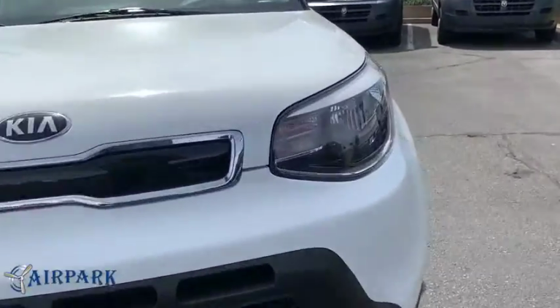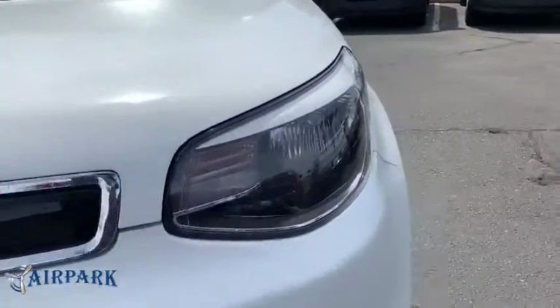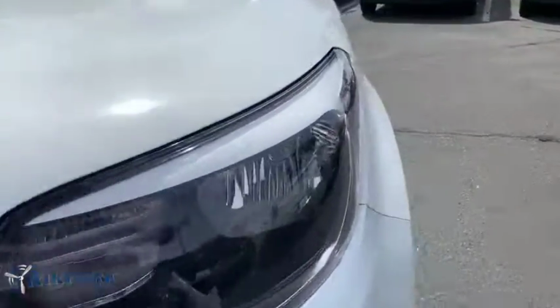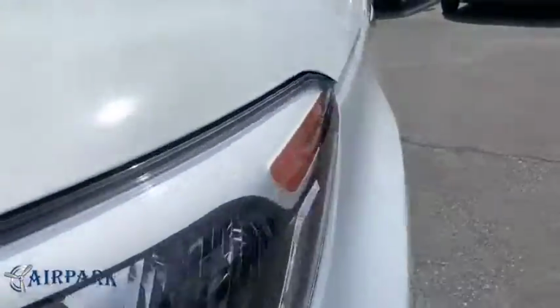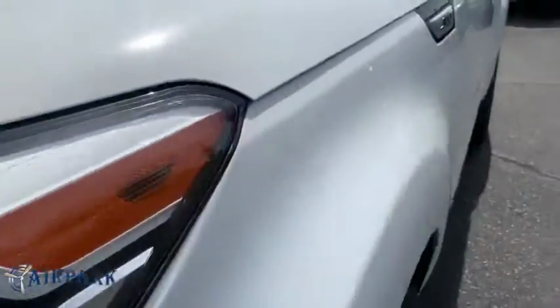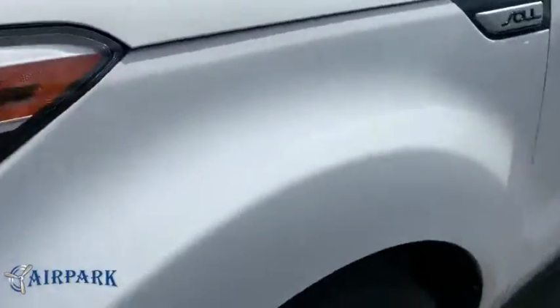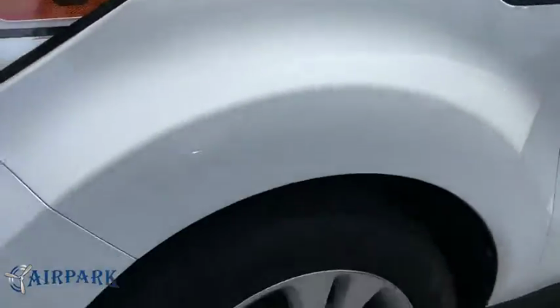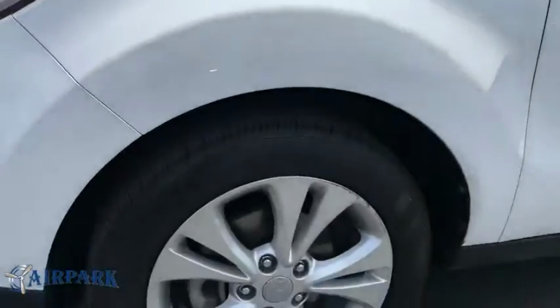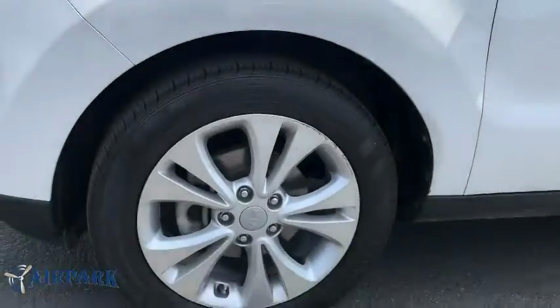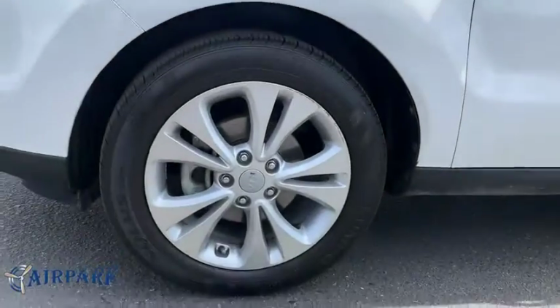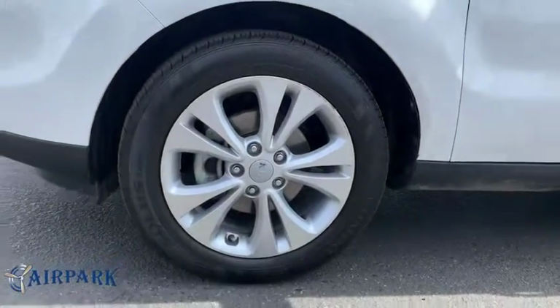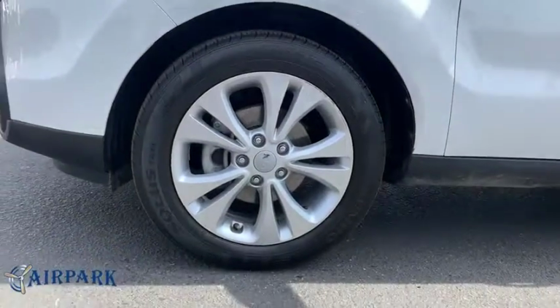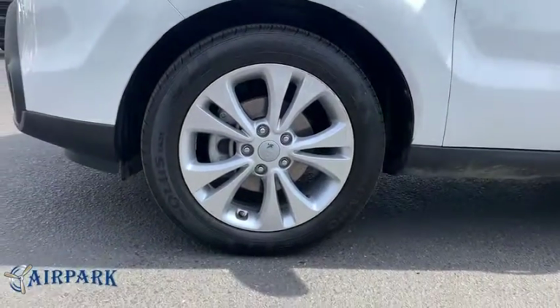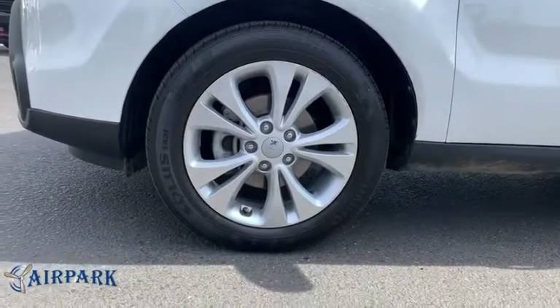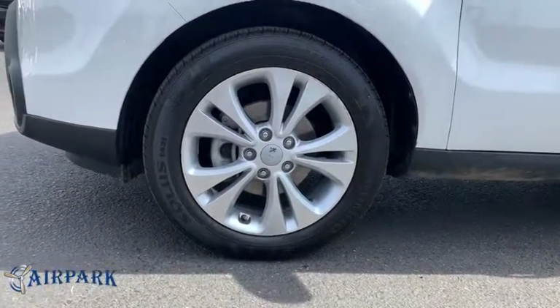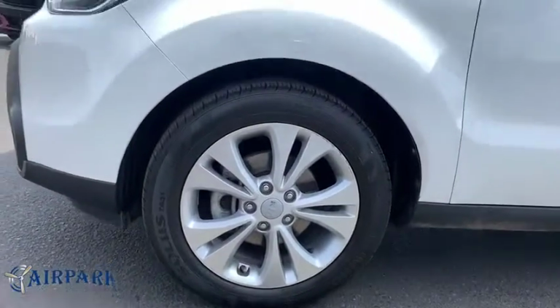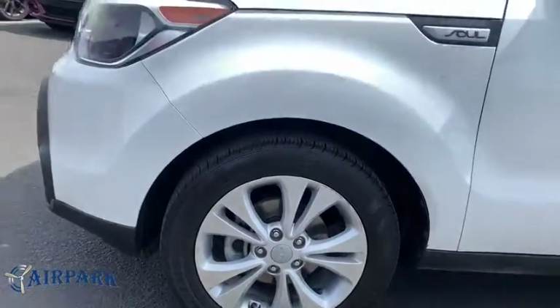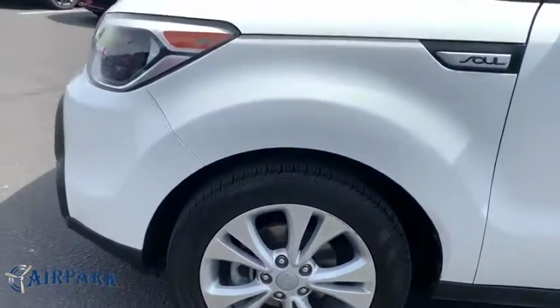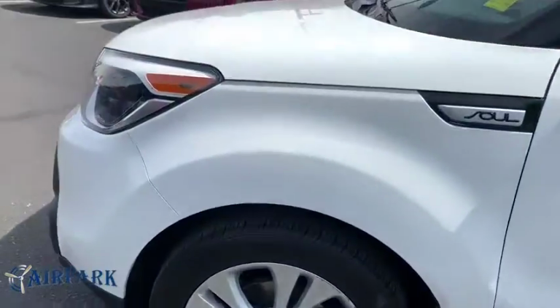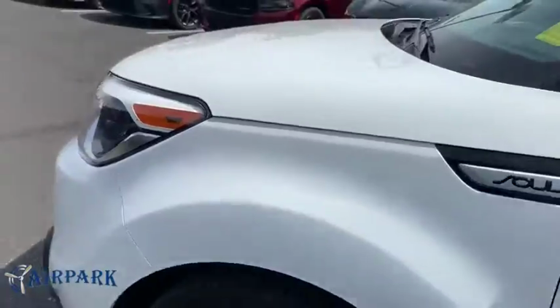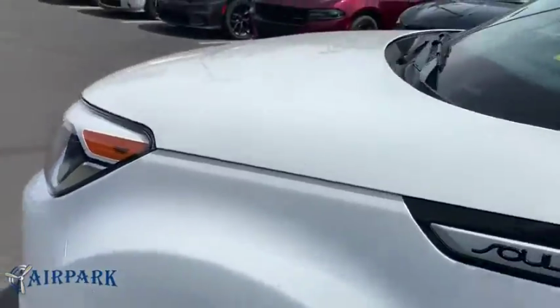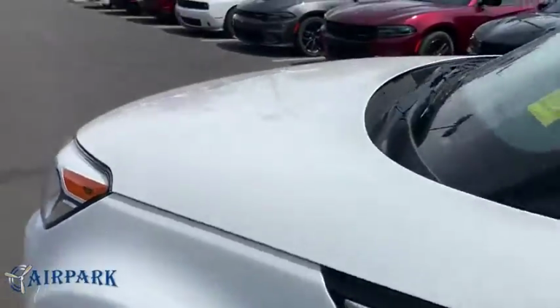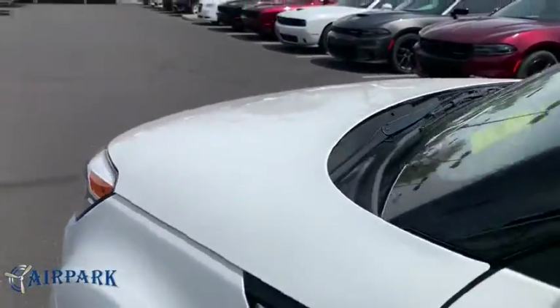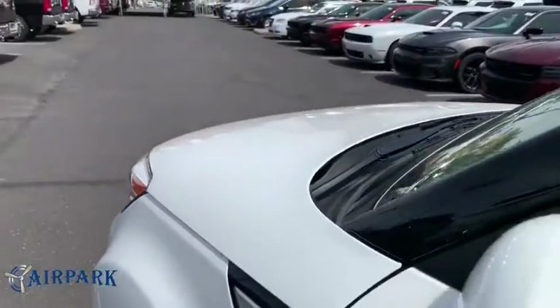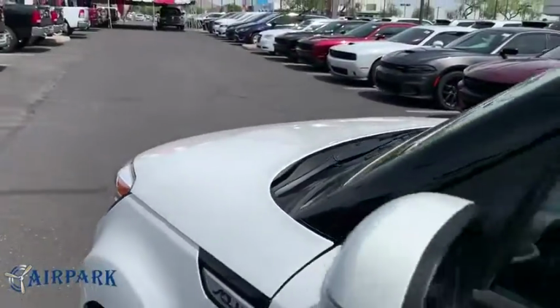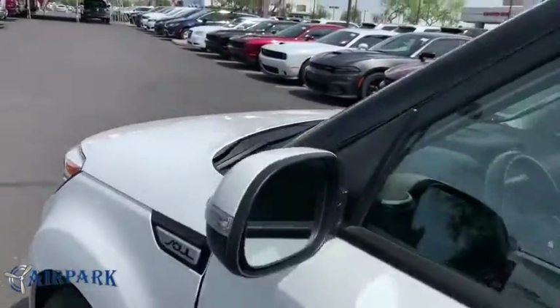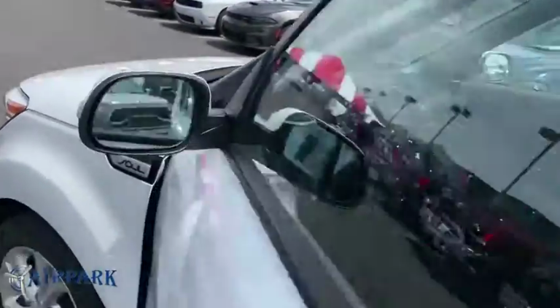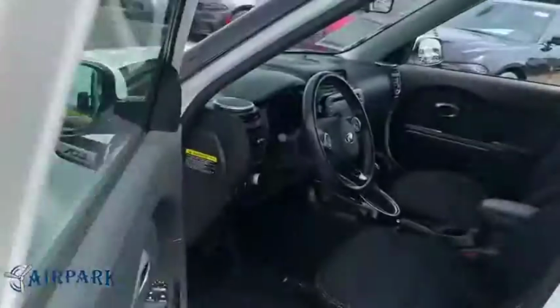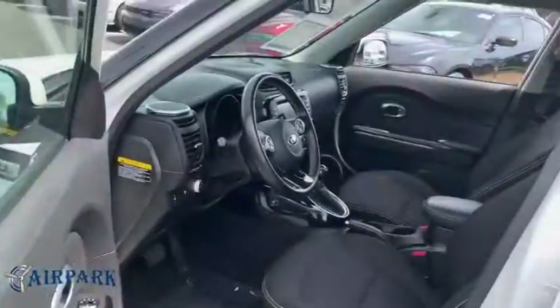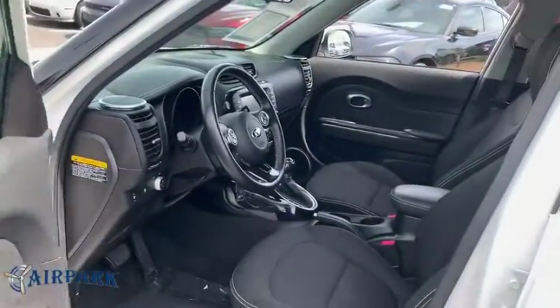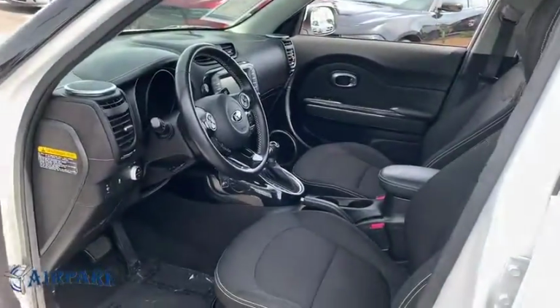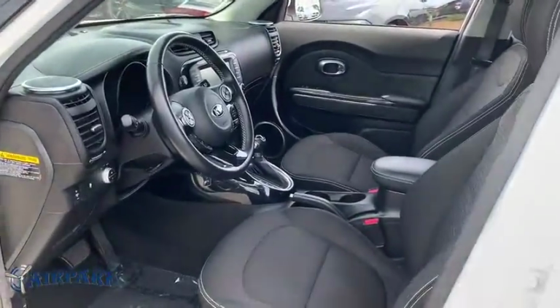Remote keyless entry, panic alarm, brake assist, rear window wiper, driver vanity mirror, front reading lamps, tilt steering wheel, front bucket seats, passenger vanity mirror.